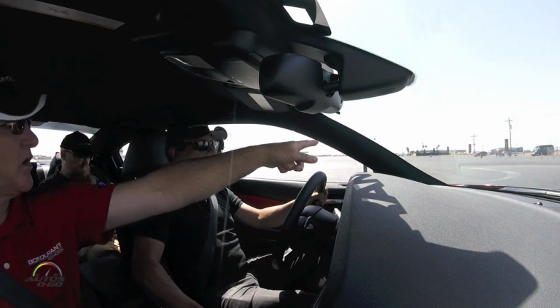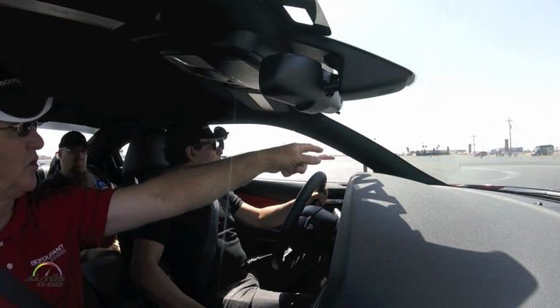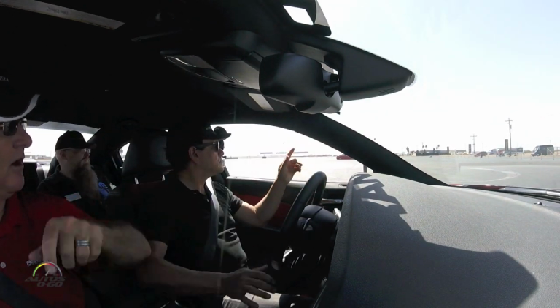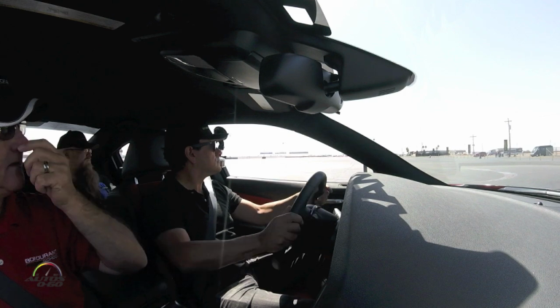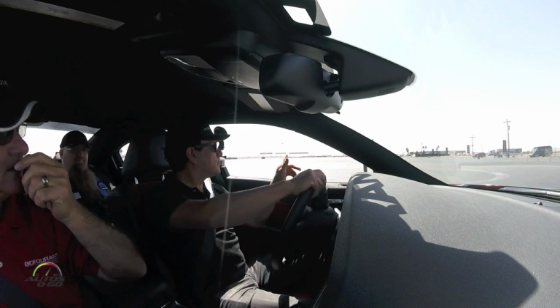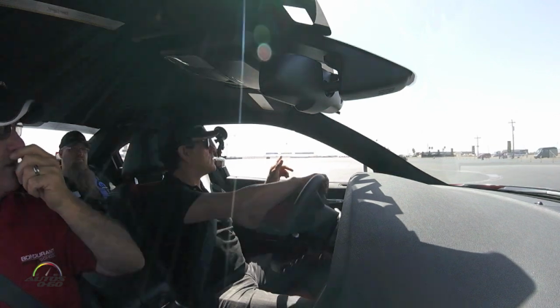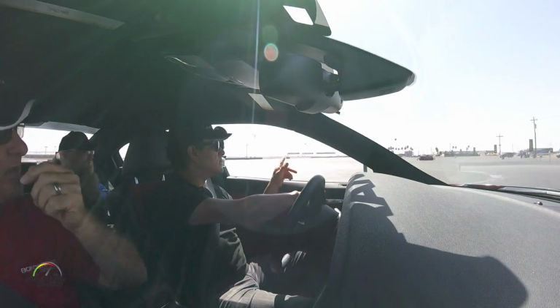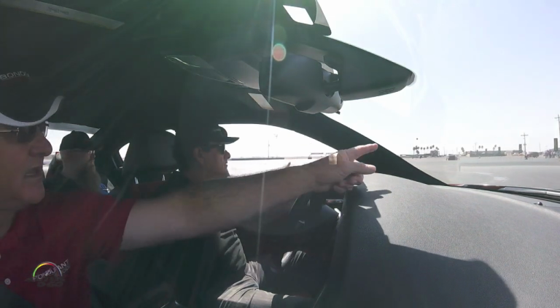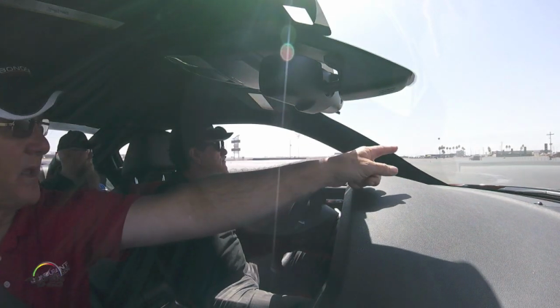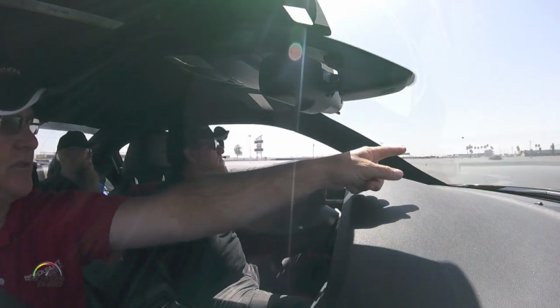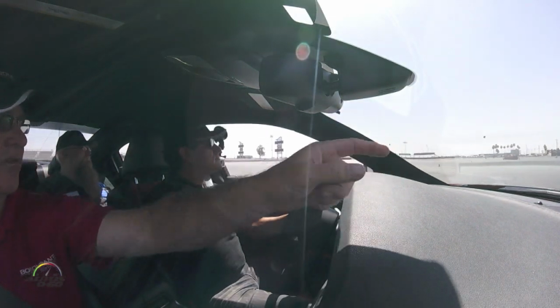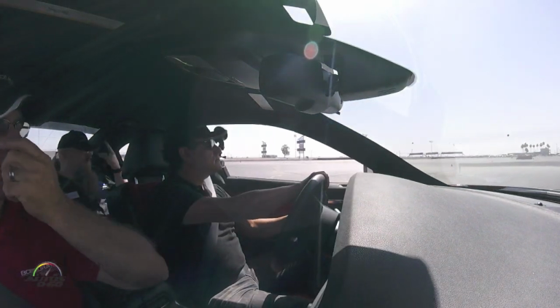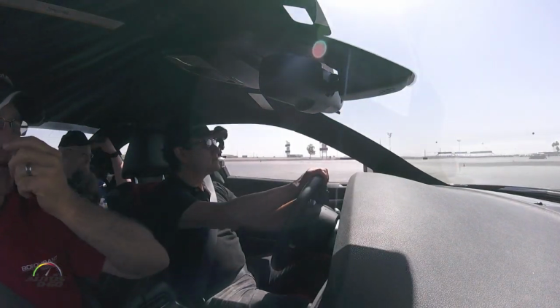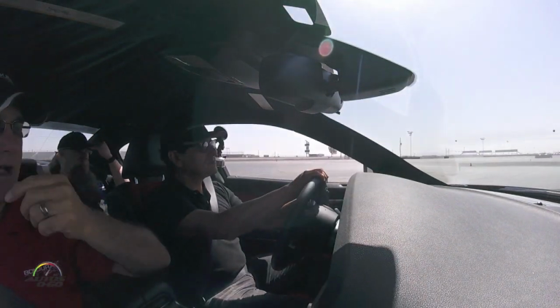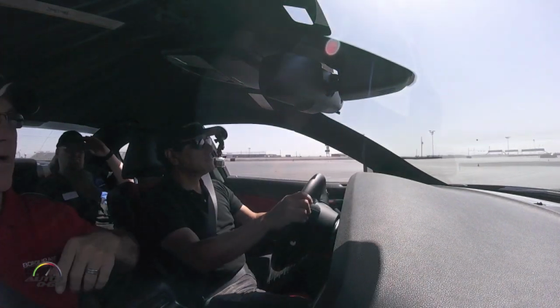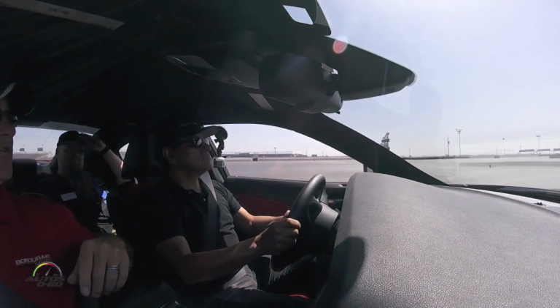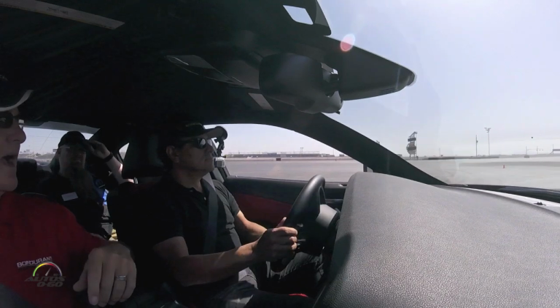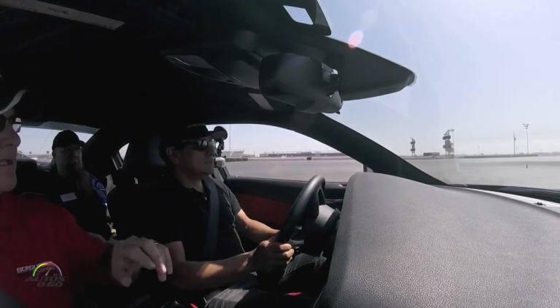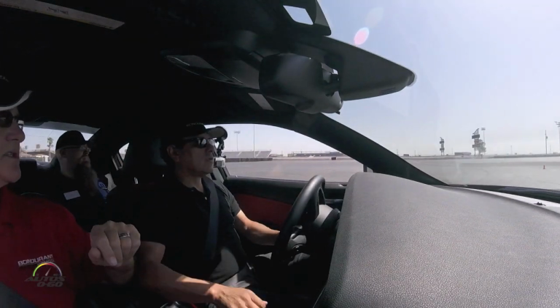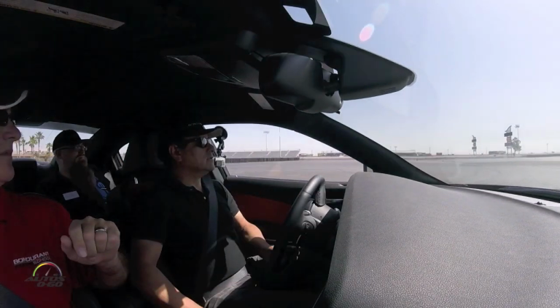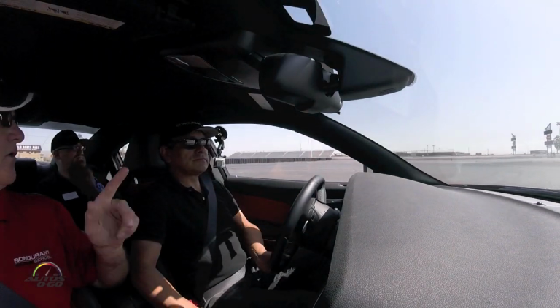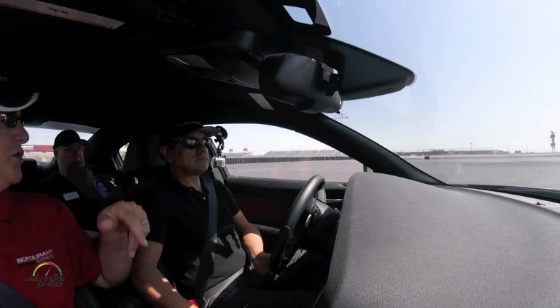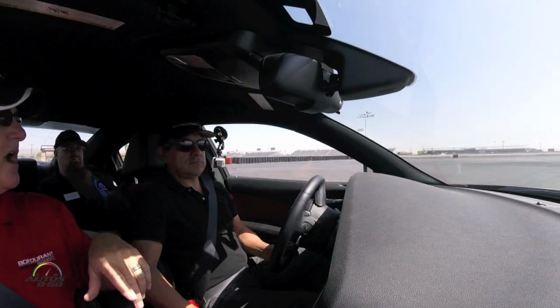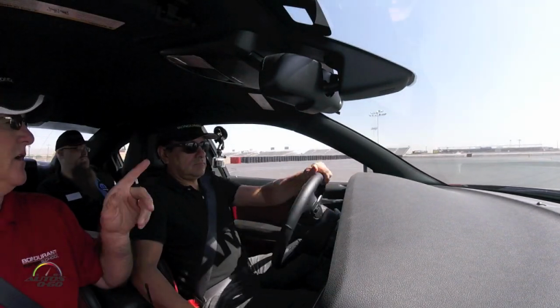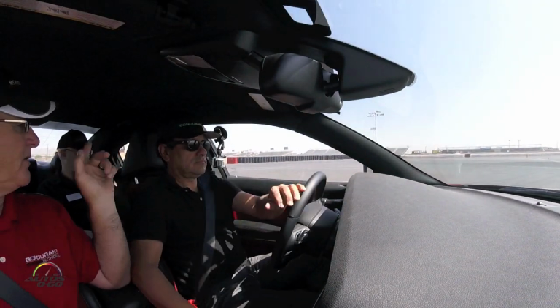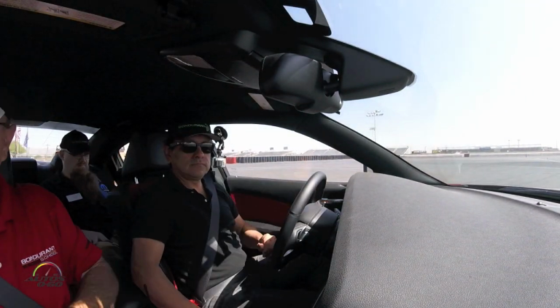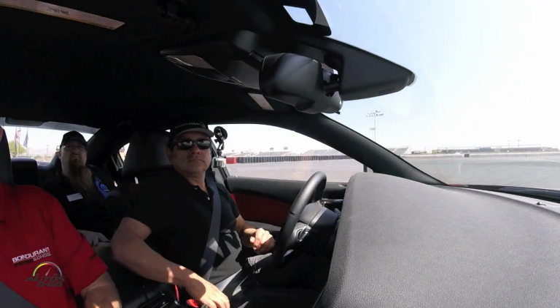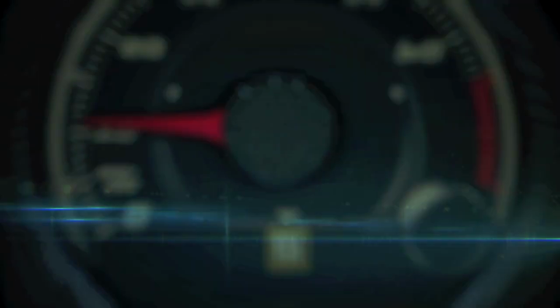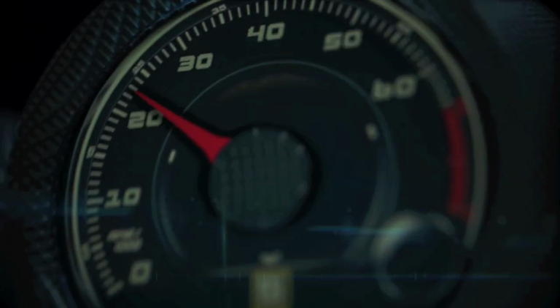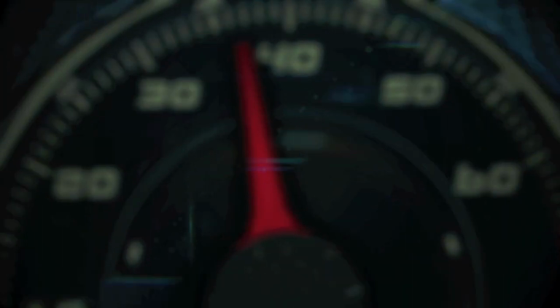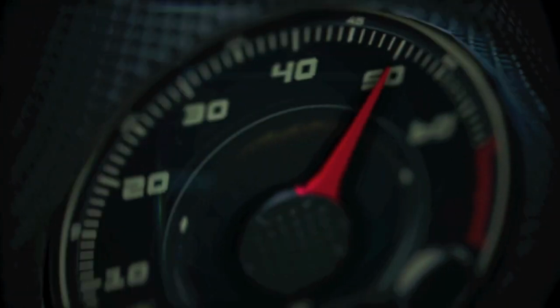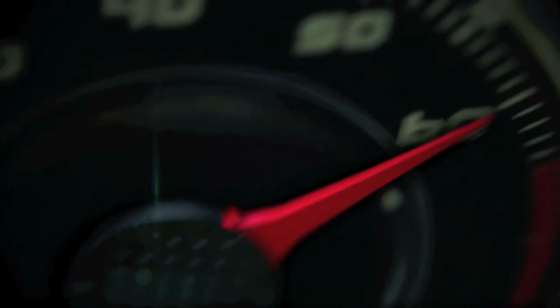Let's go ahead and pull over here on the top of the circle, up ahead, just over here. We'll have you hop out and put a new driver from the back seat. We'll be right back.